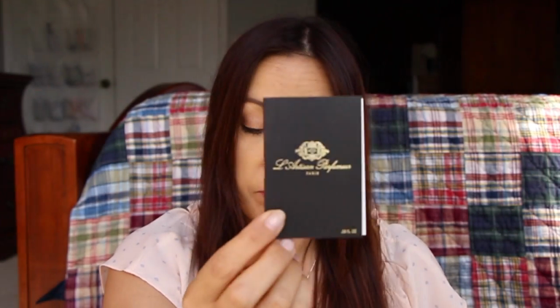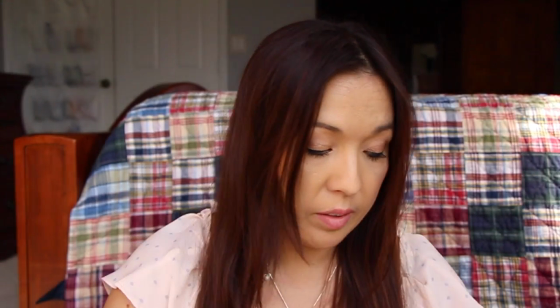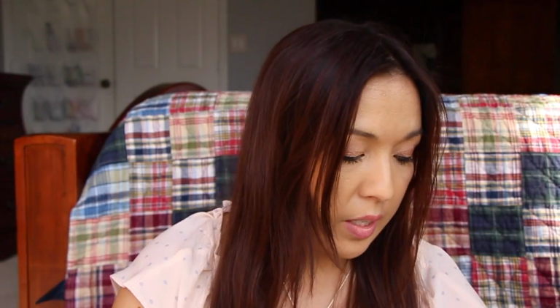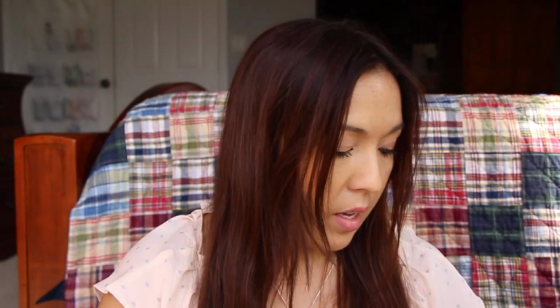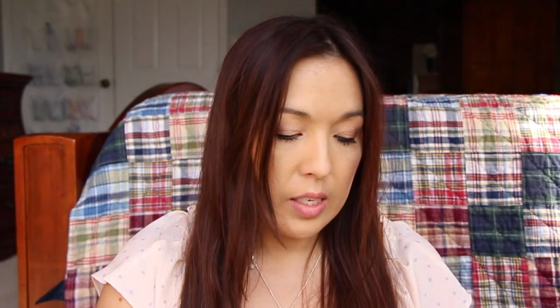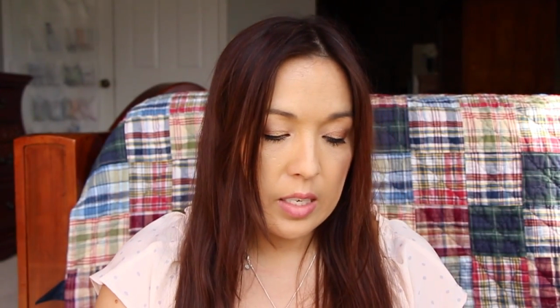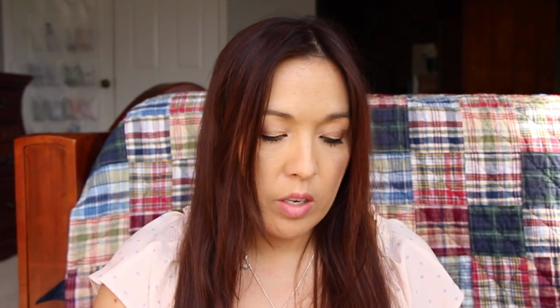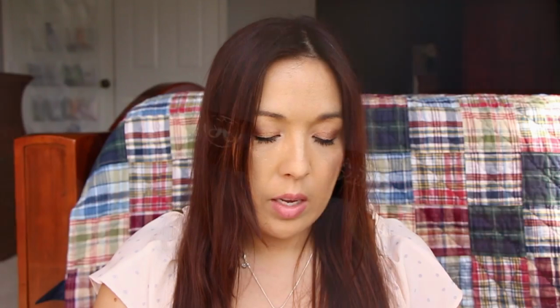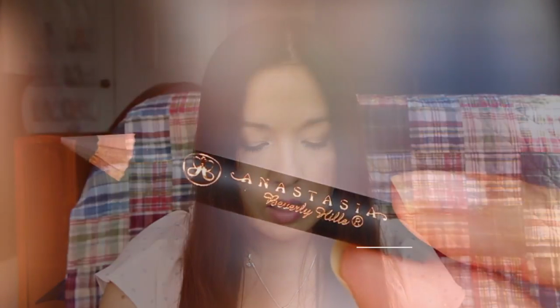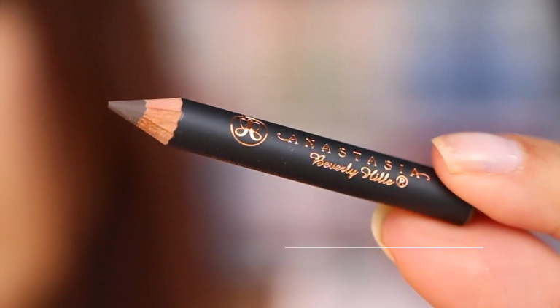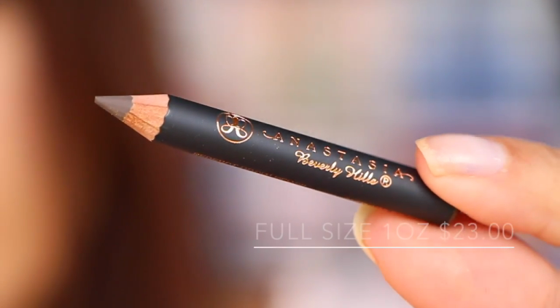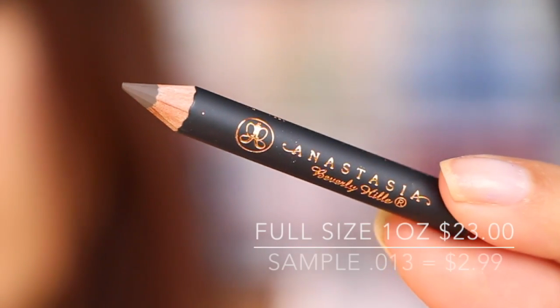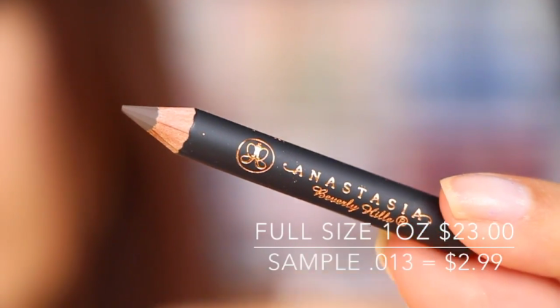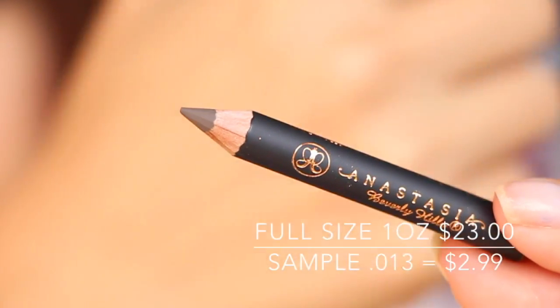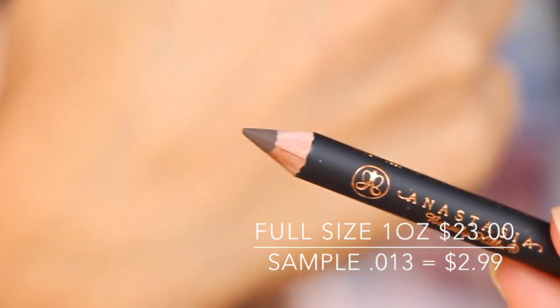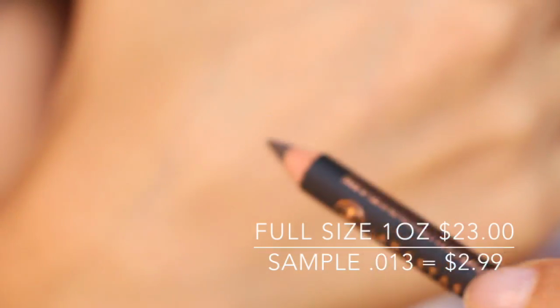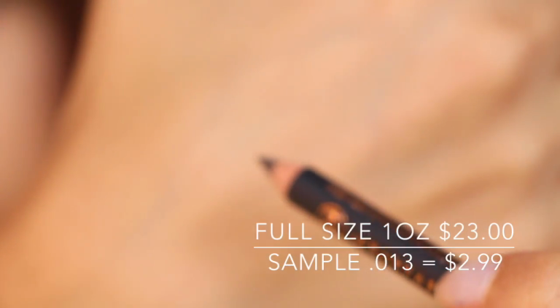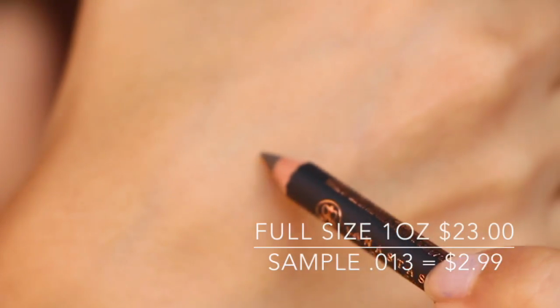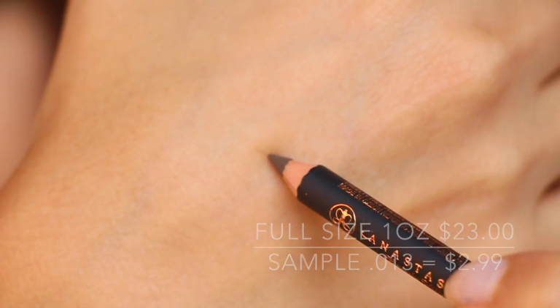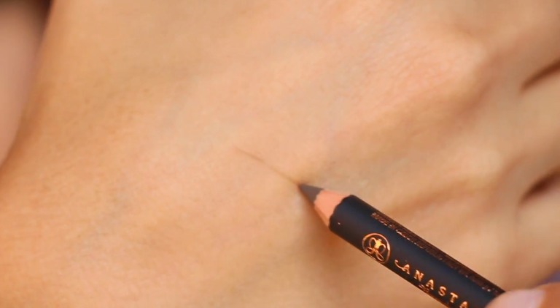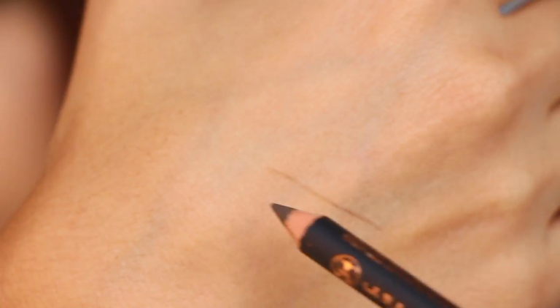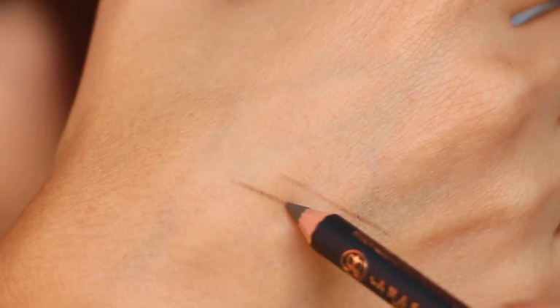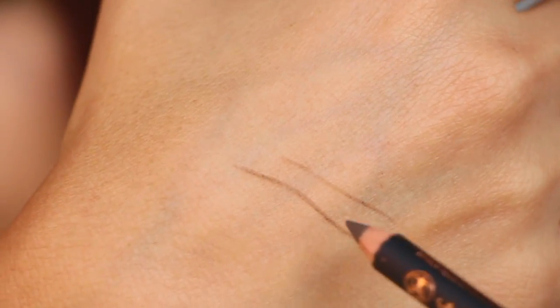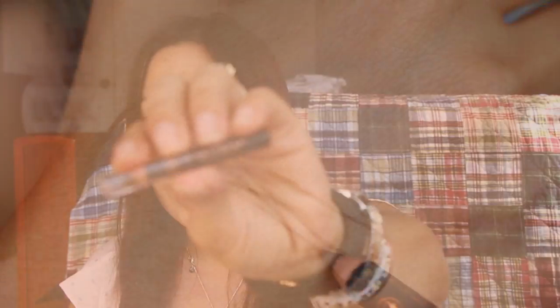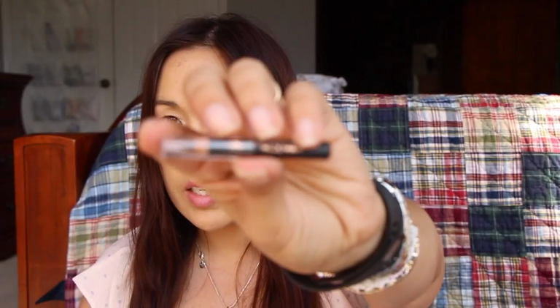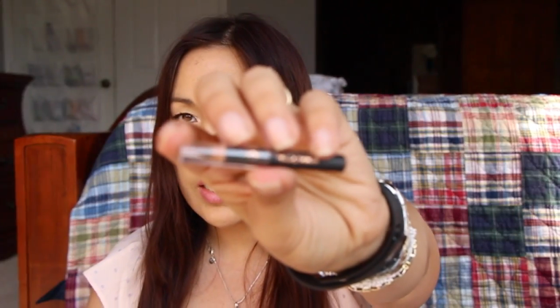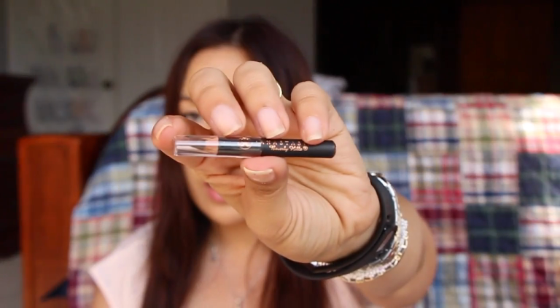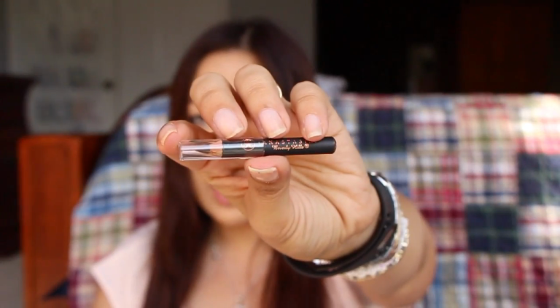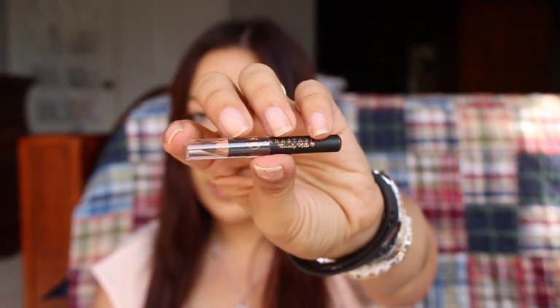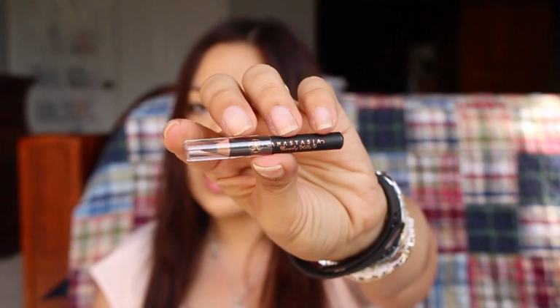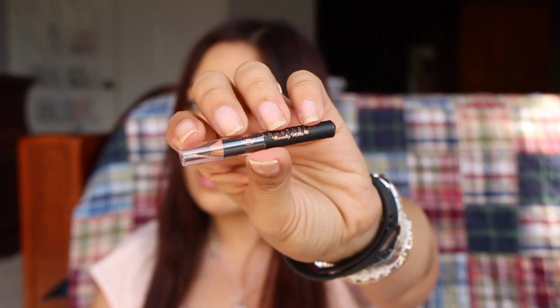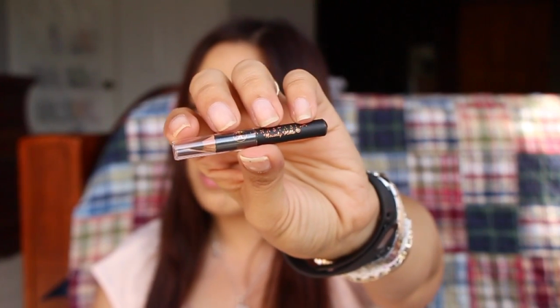And then last in here is from Anastasia — this is the Perfect Brow Pencil. I've been wanting to try this and it's a little tiny tiny sample, but it's still a sample.